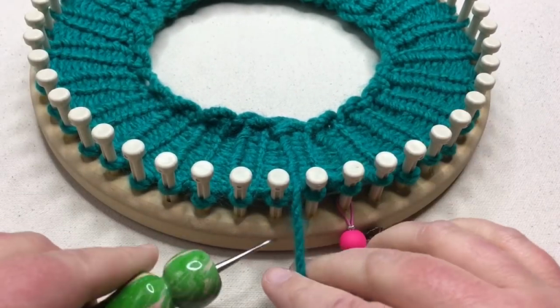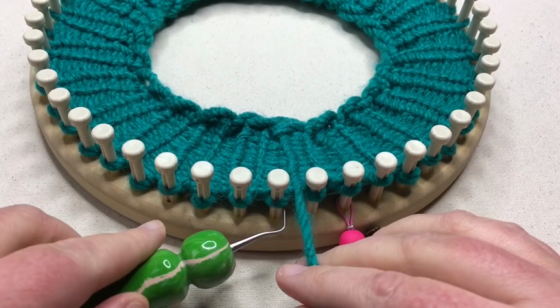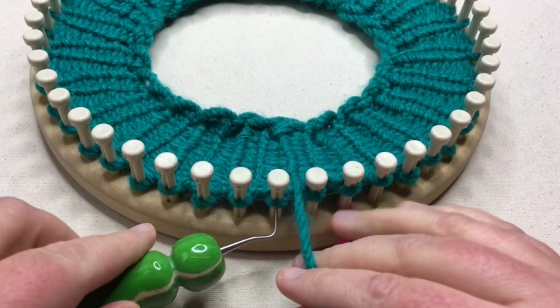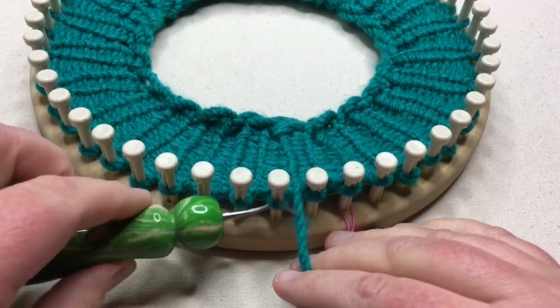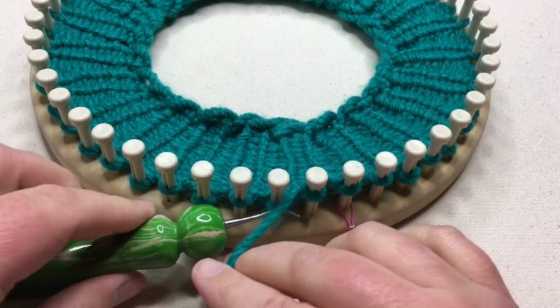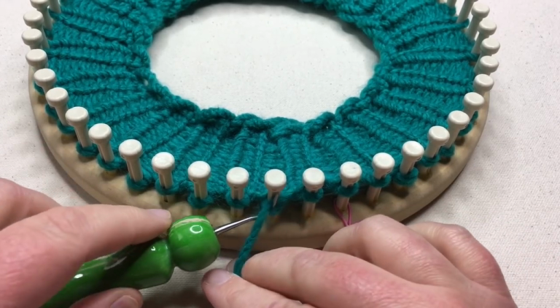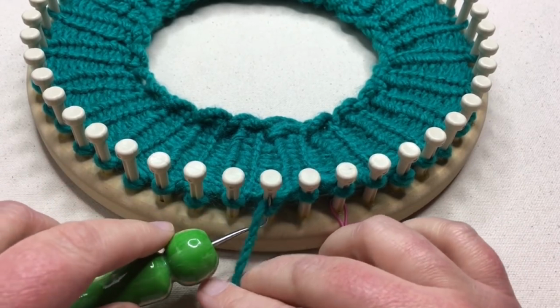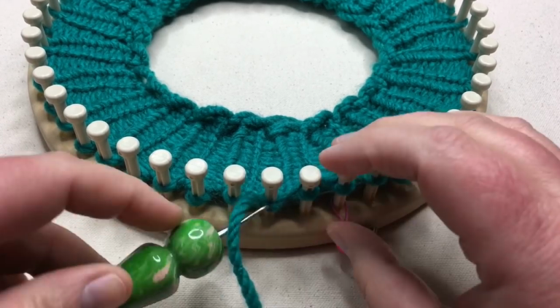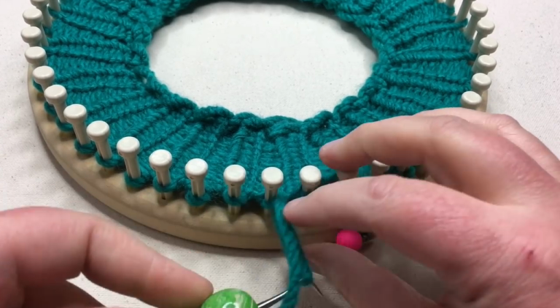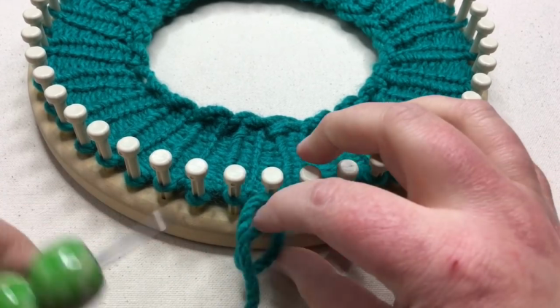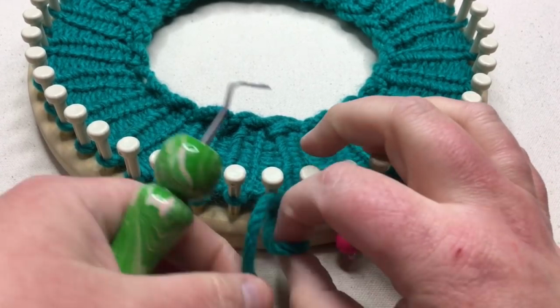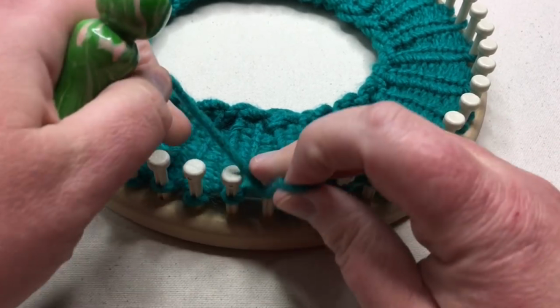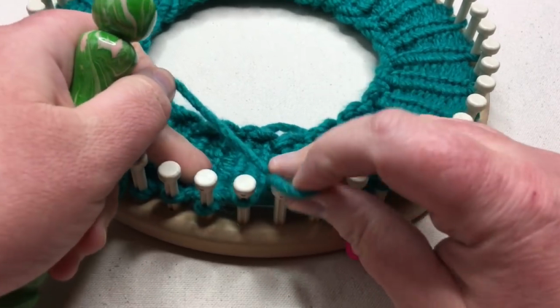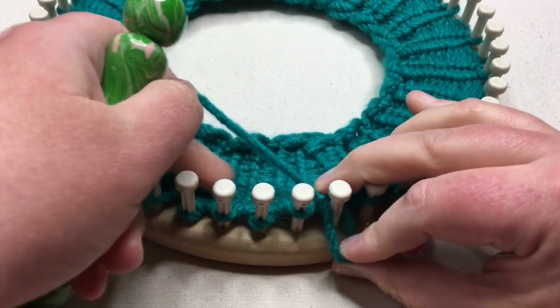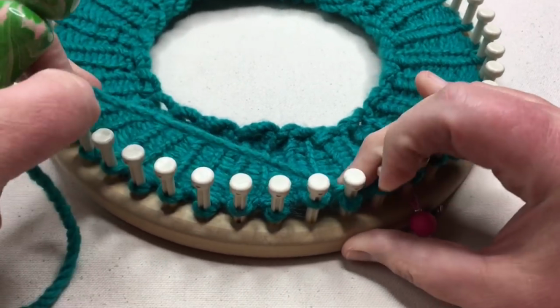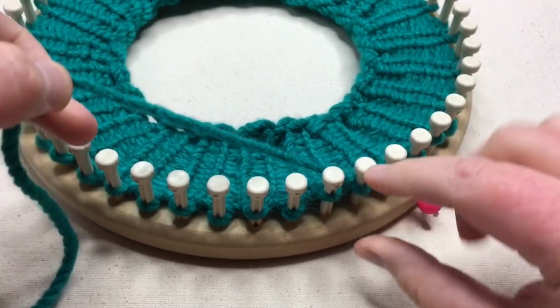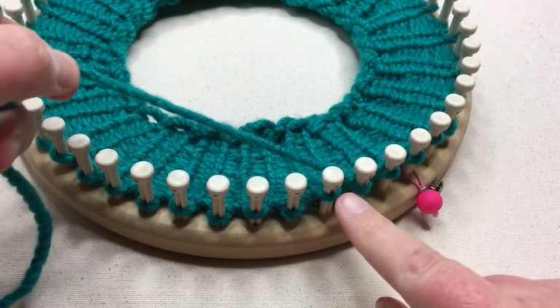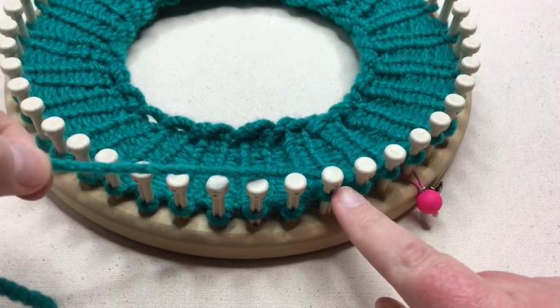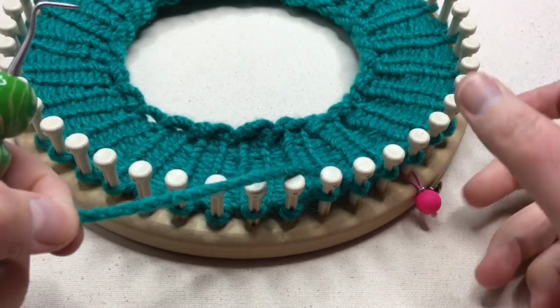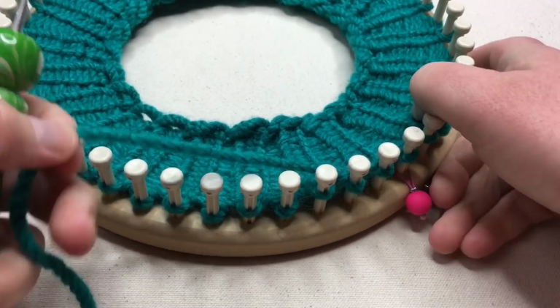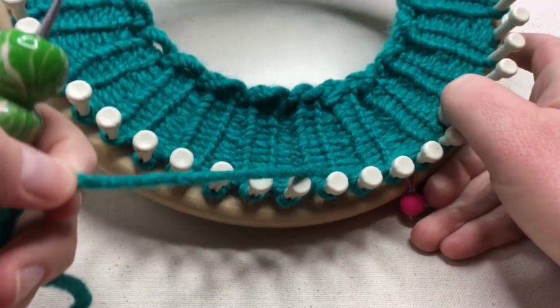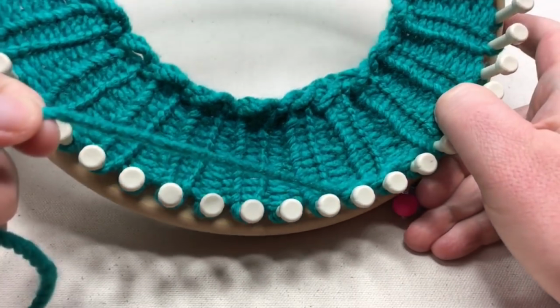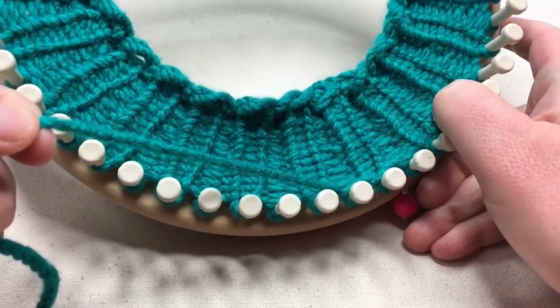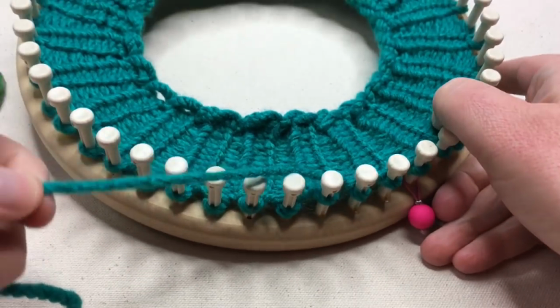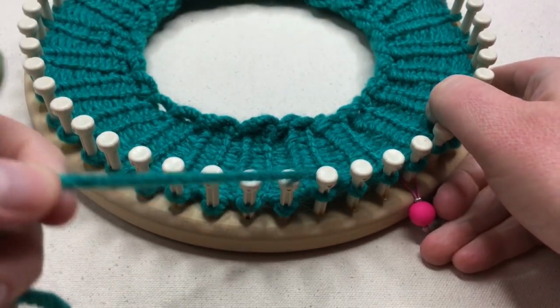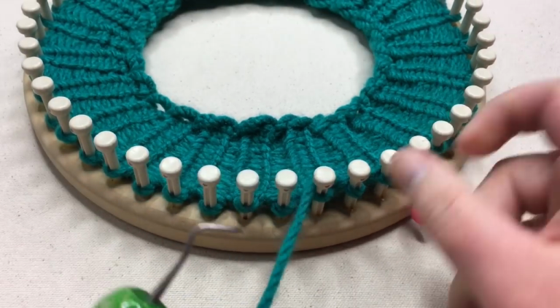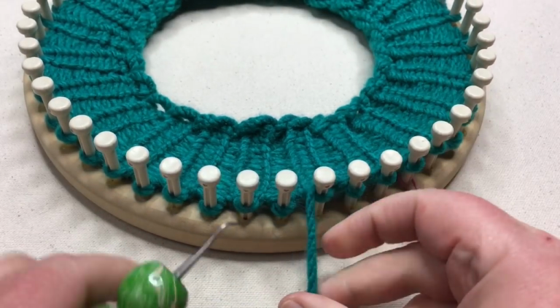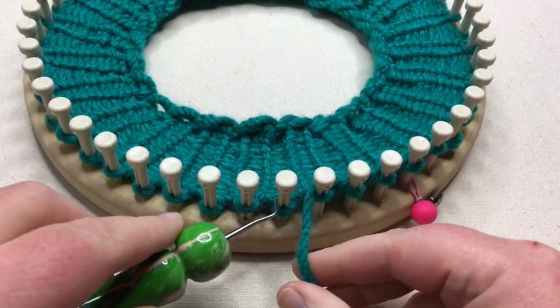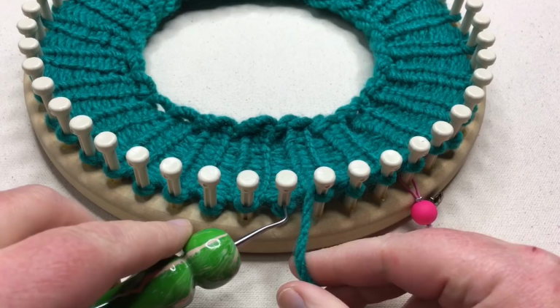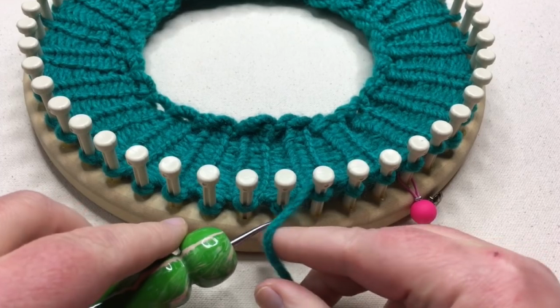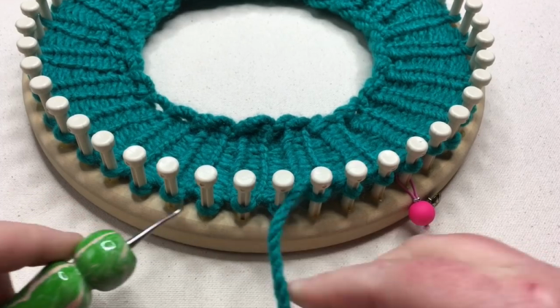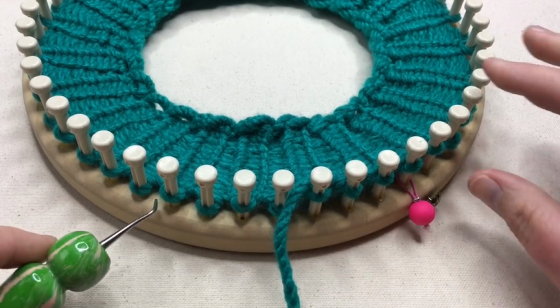When we get to the next stitch that we want to skip, you are just simply going behind that peg and just holding it — slipping the stitch and then moving on to the next.